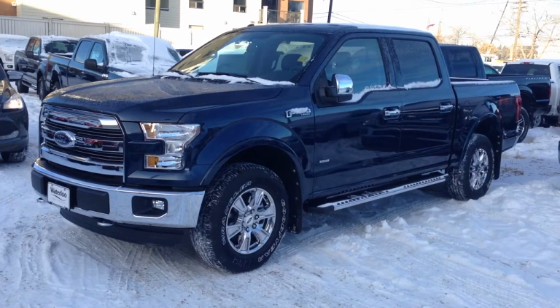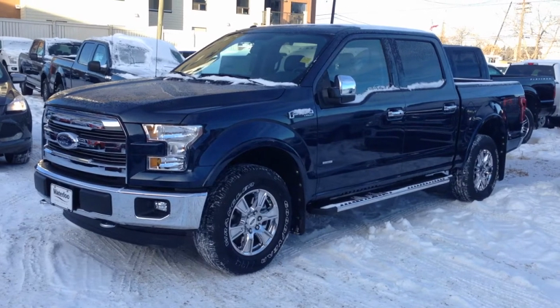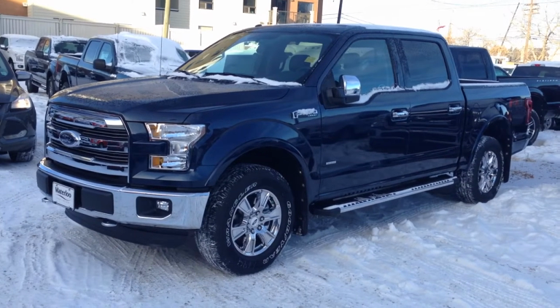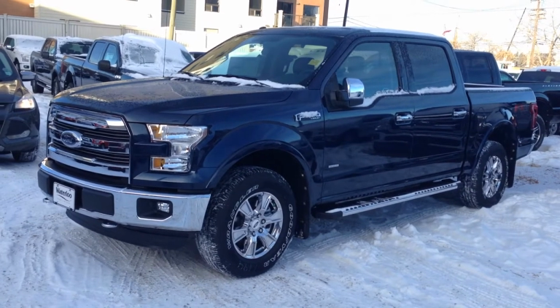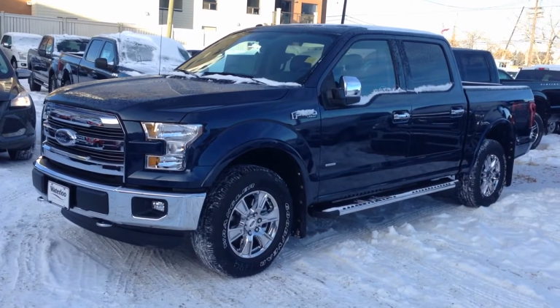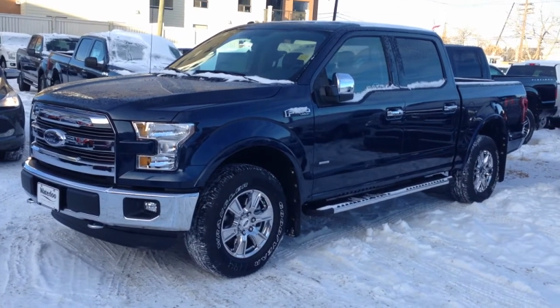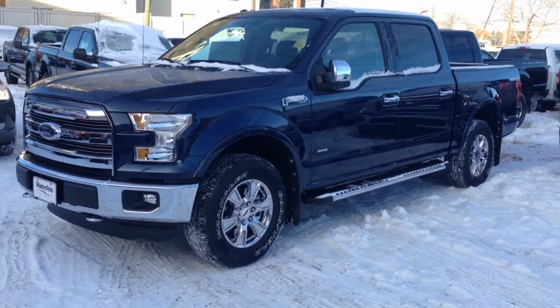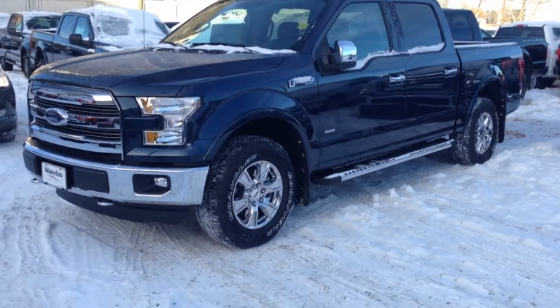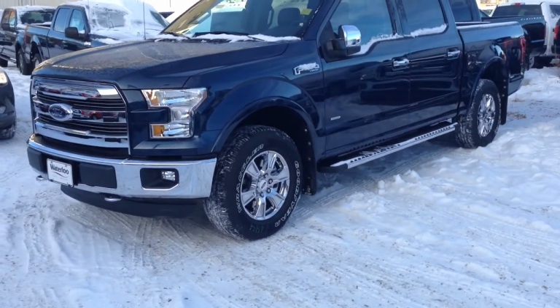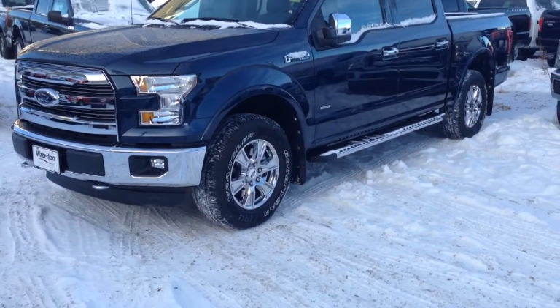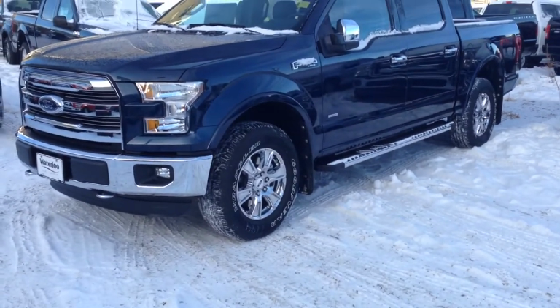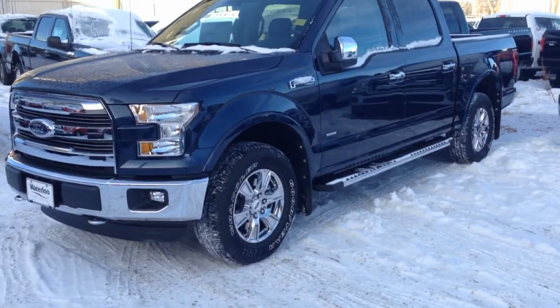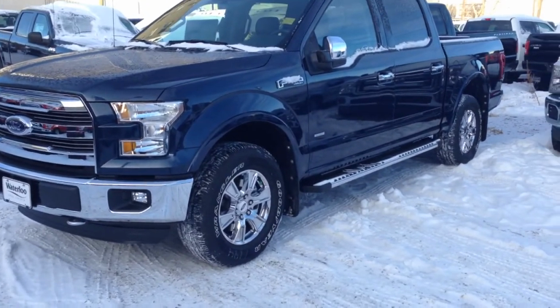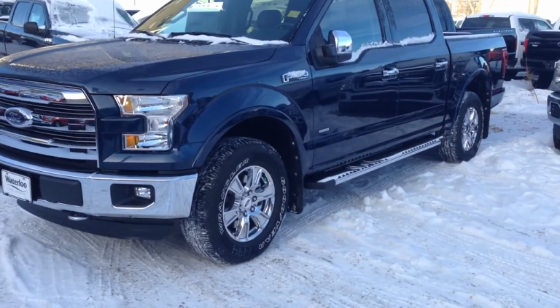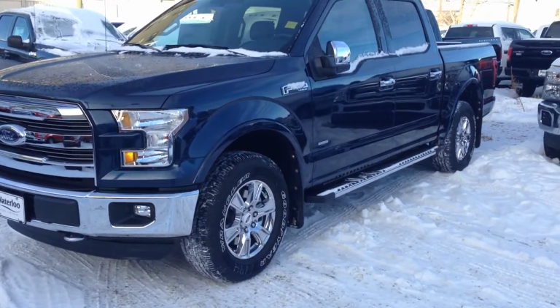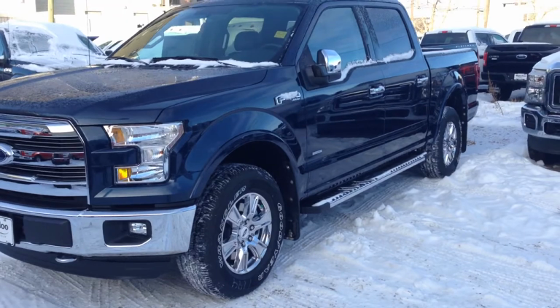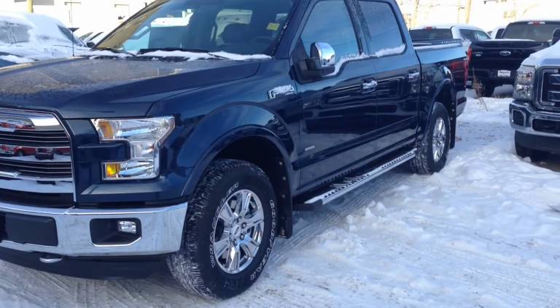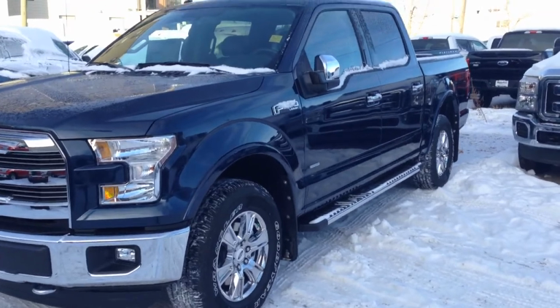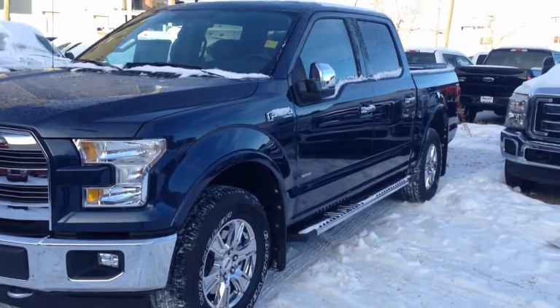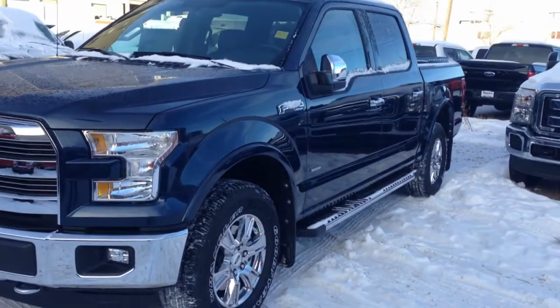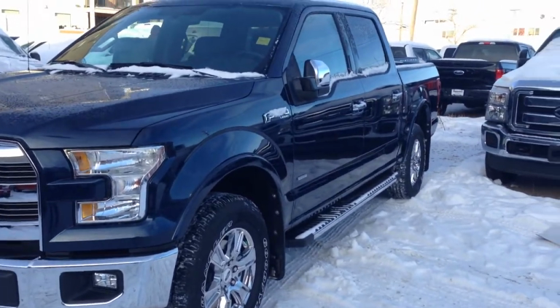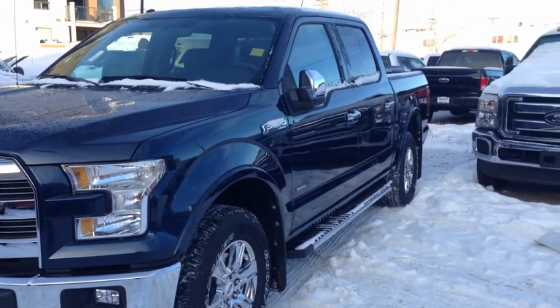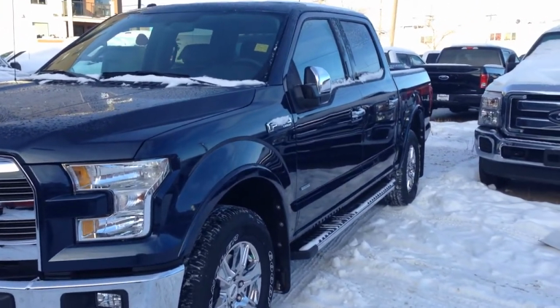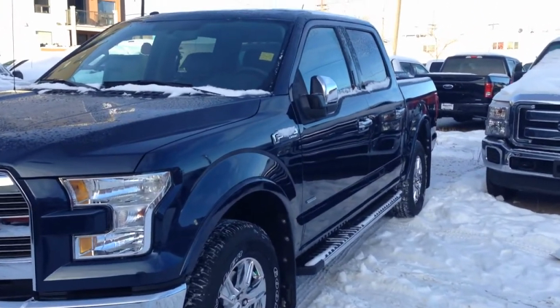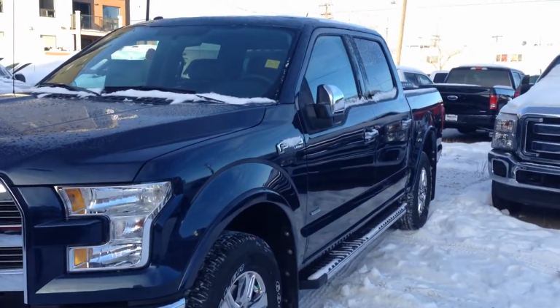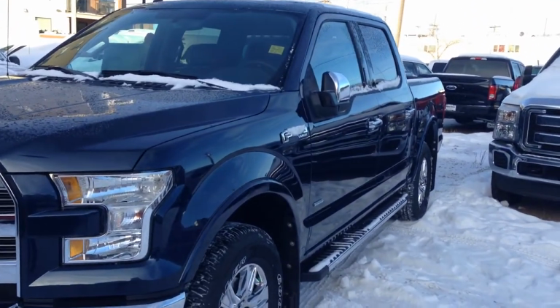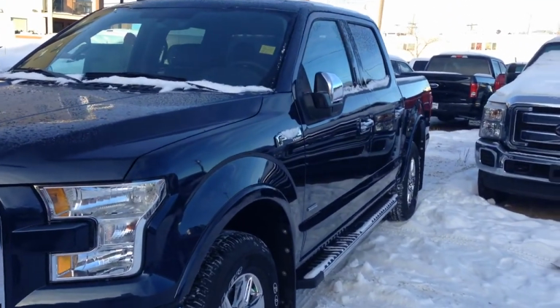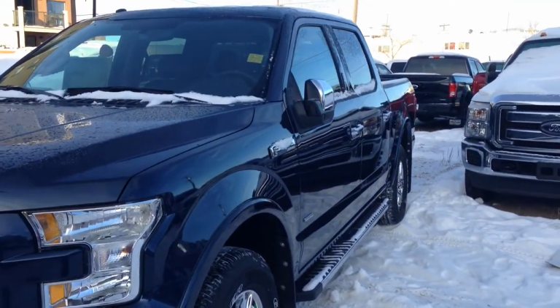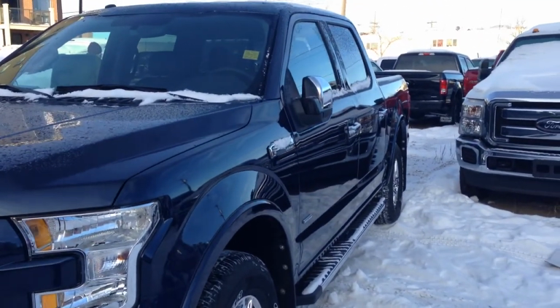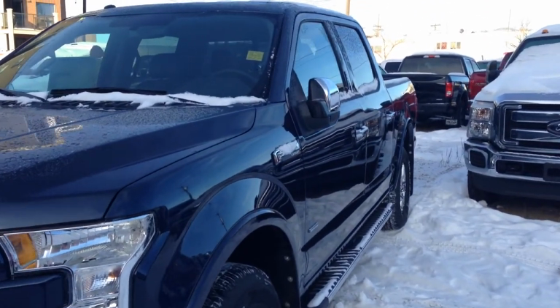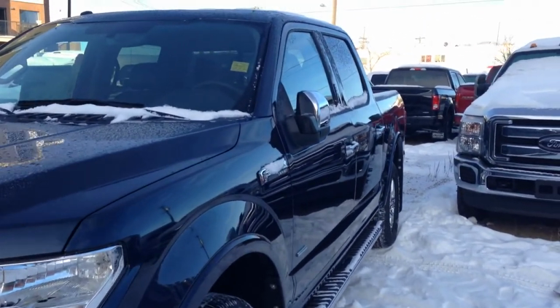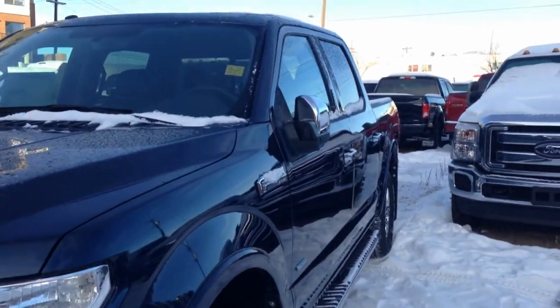Here is the brand new 2016 Ford F-150 Lariat in Blue Jeans Blue Metallic, available at Walu Ford Lincoln on 114th and 107th Ave.